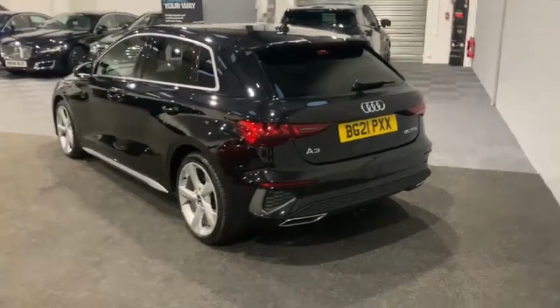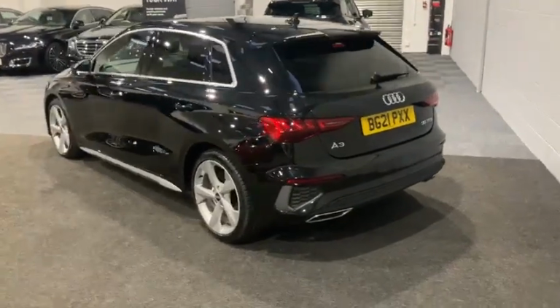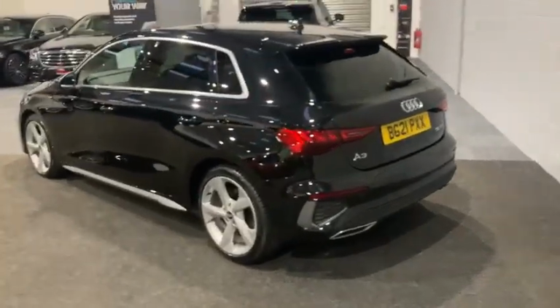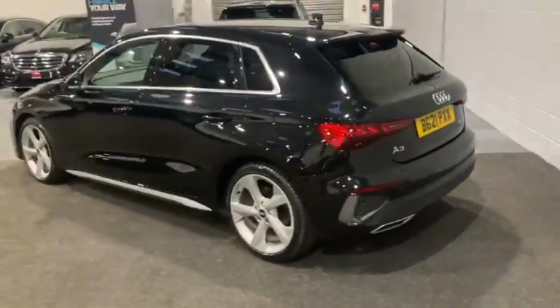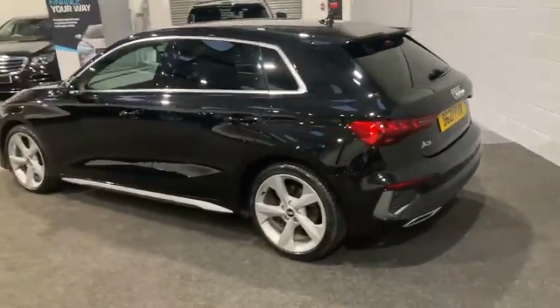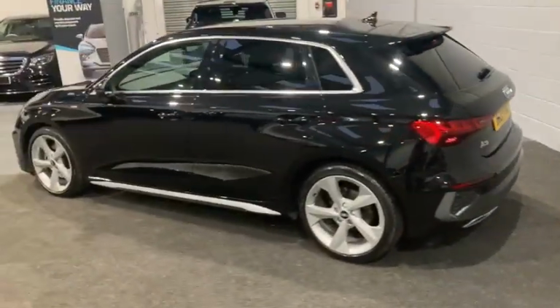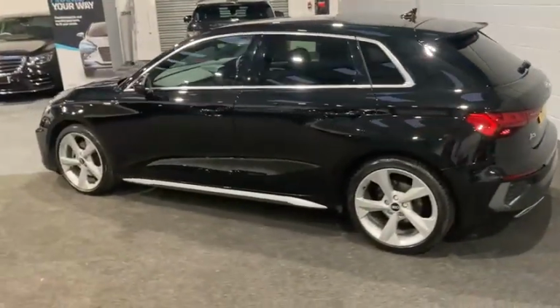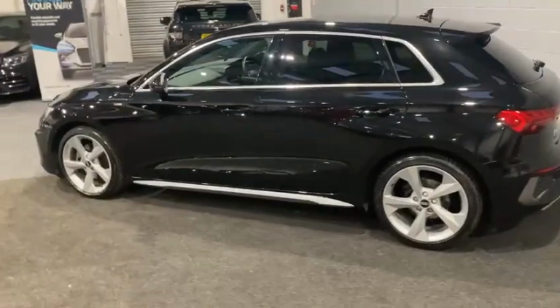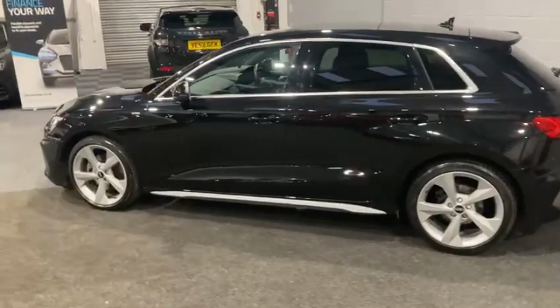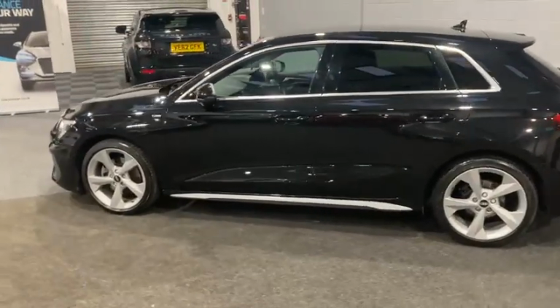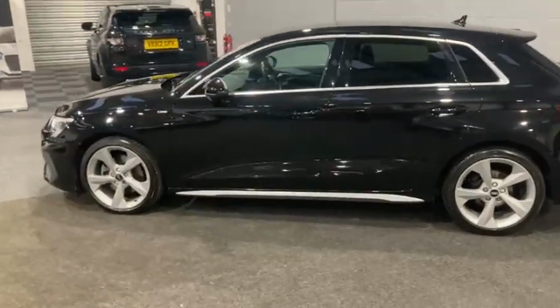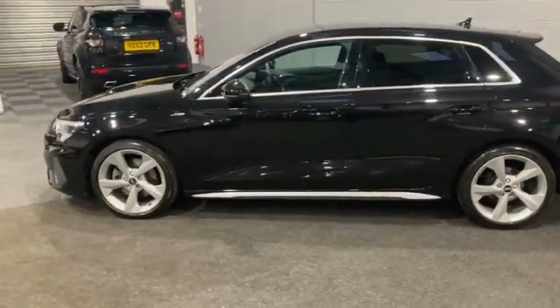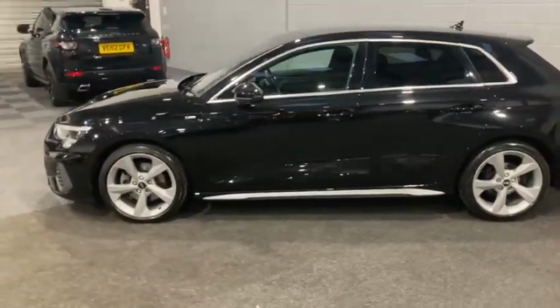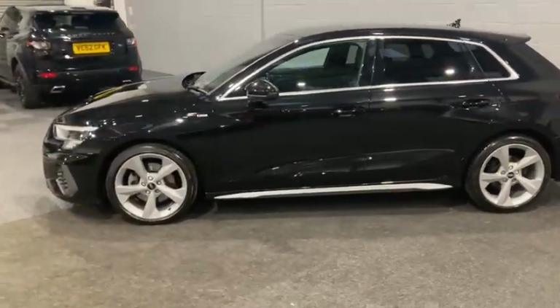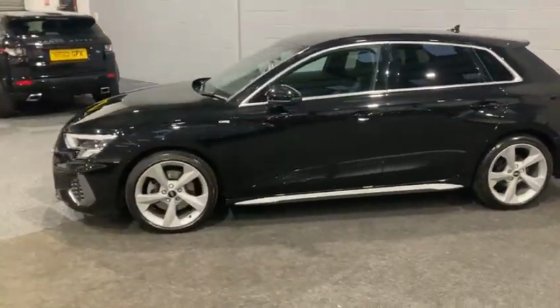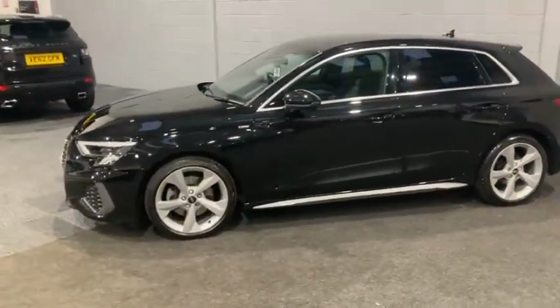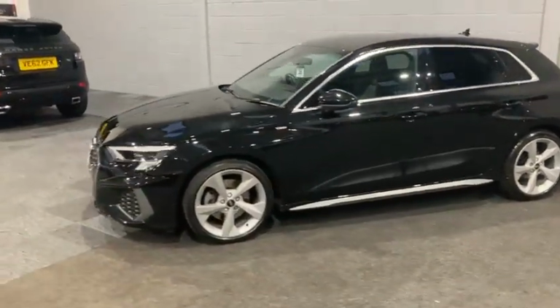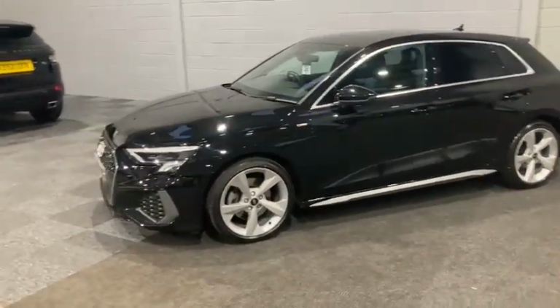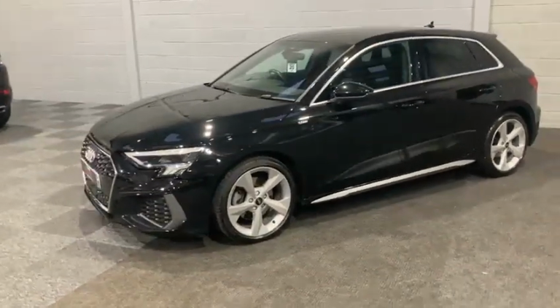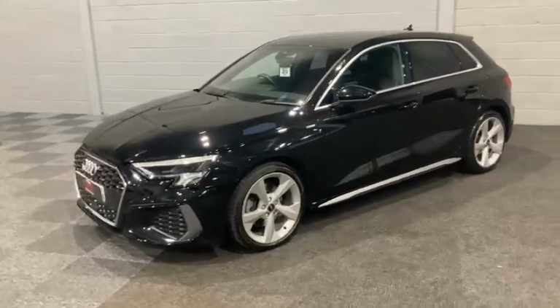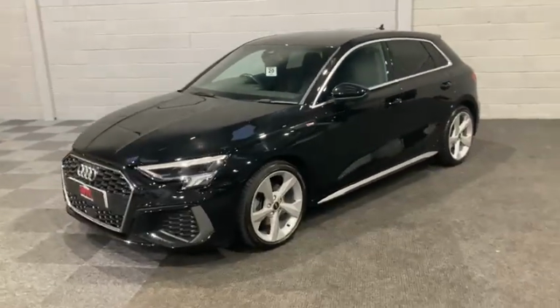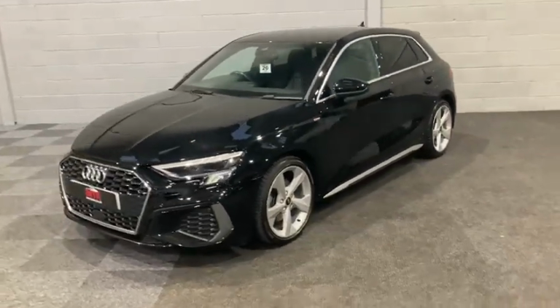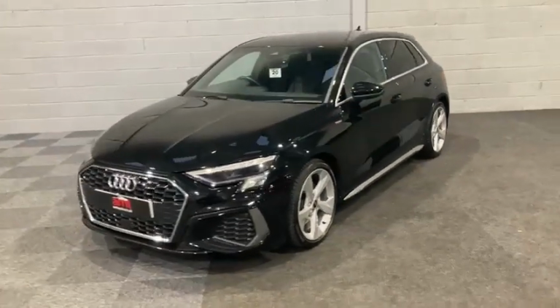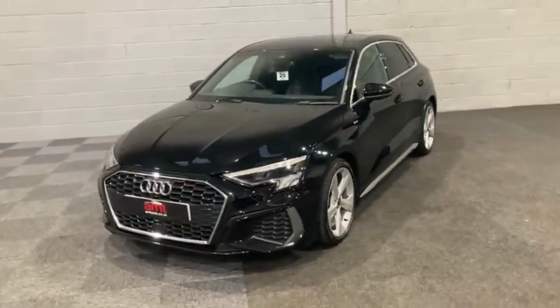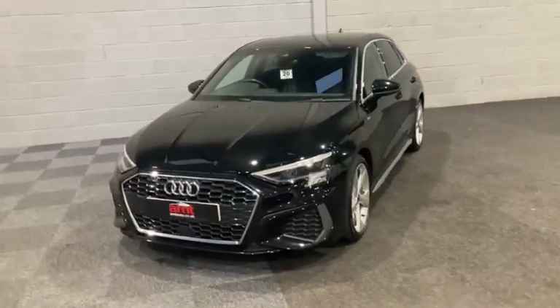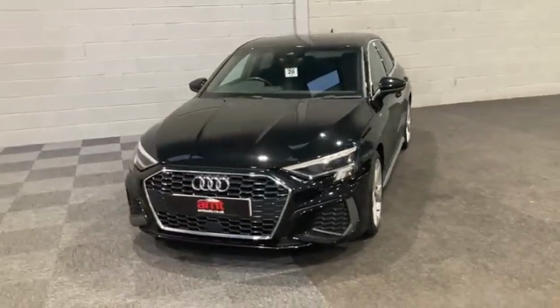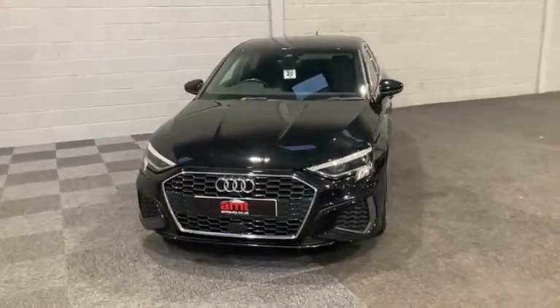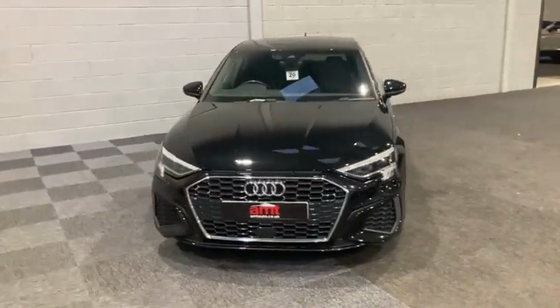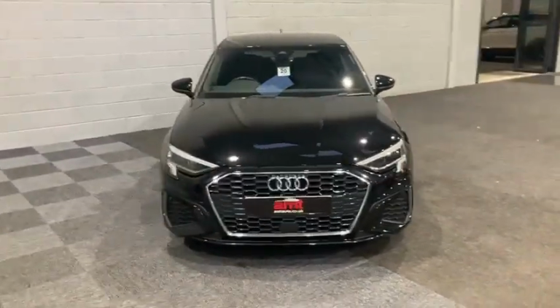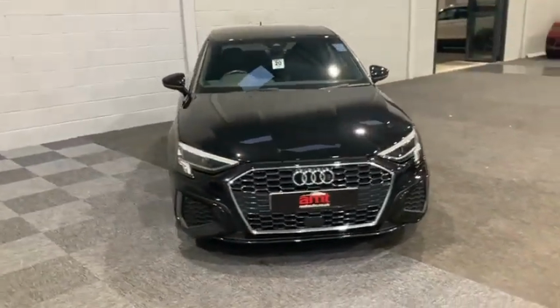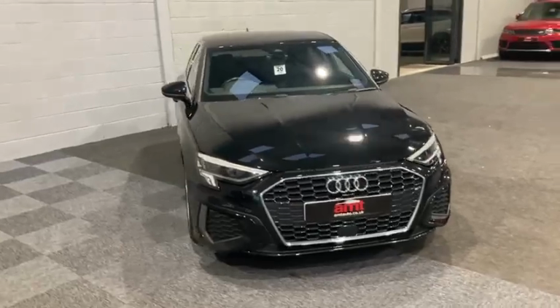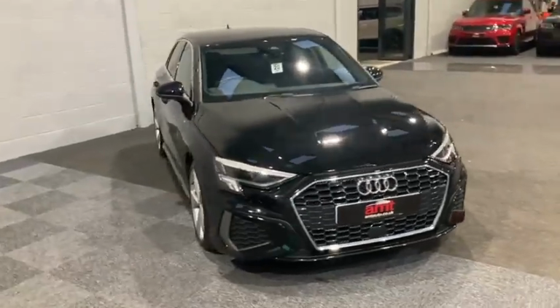We have front and rear sensors which are audible and with a small display on the dashboard as well. We'll be heading inside the car in just a moment to have a look at some of these interior features.